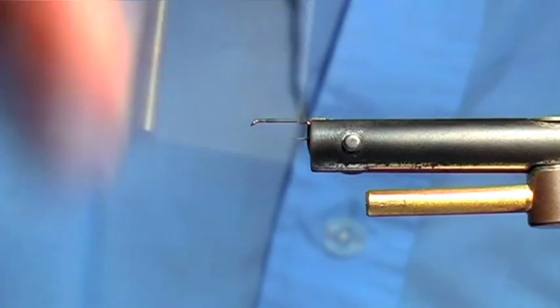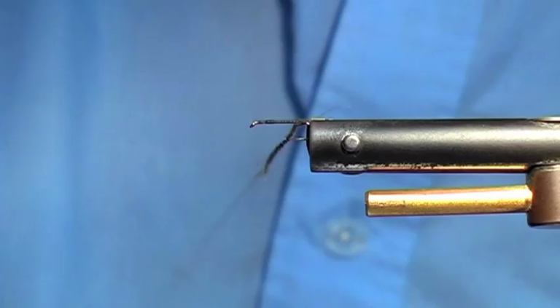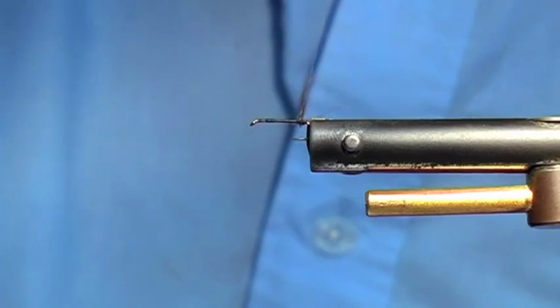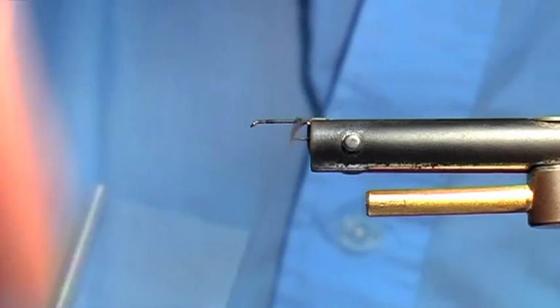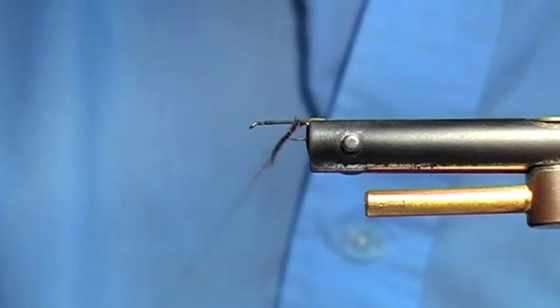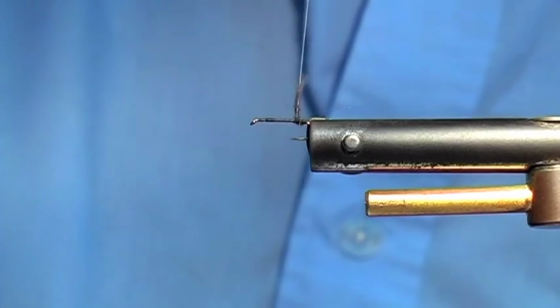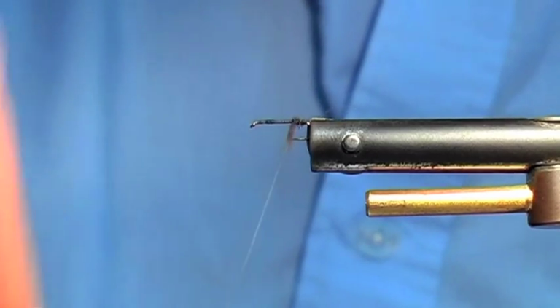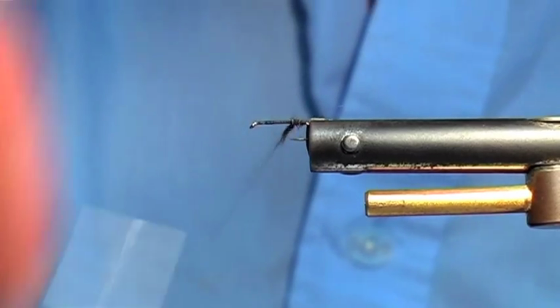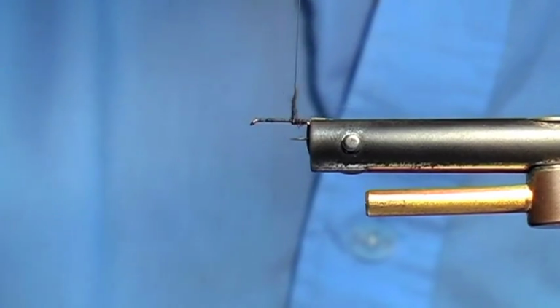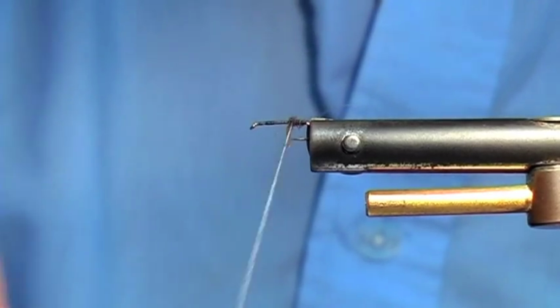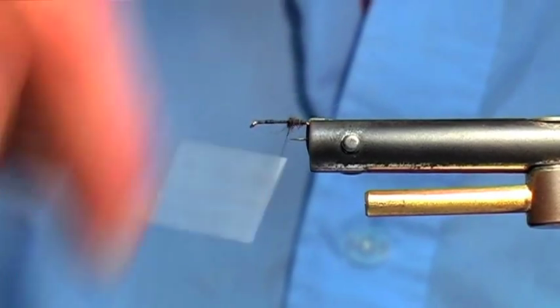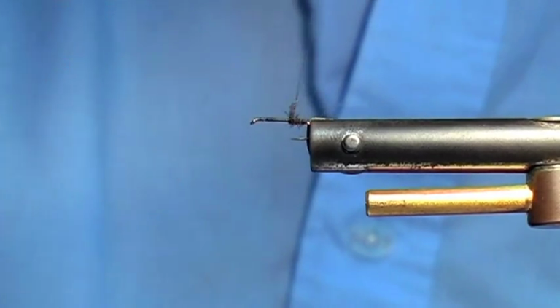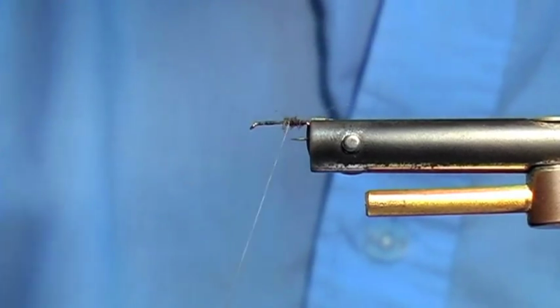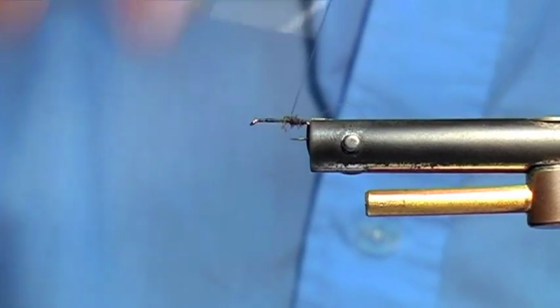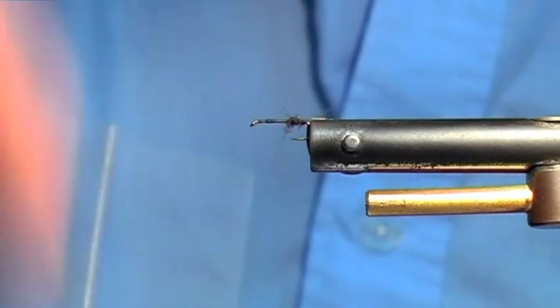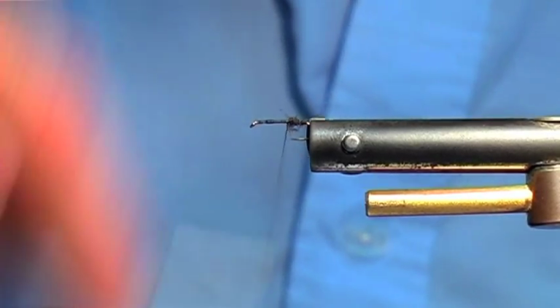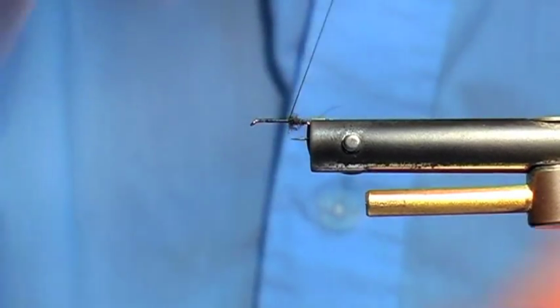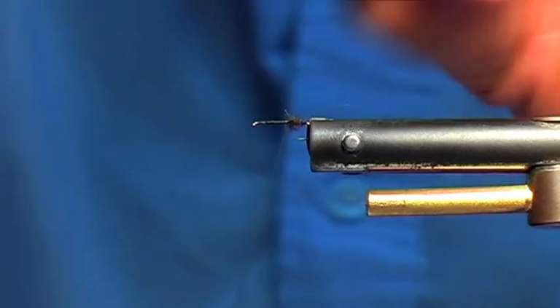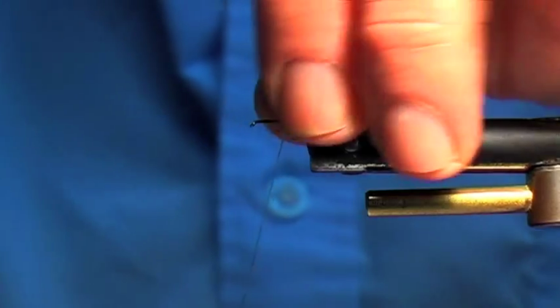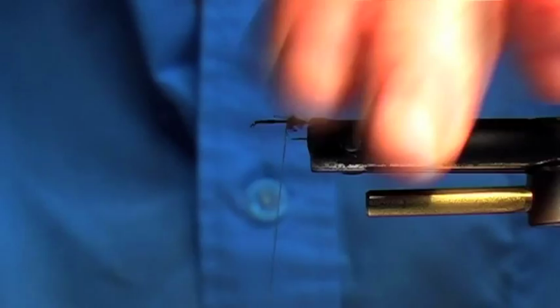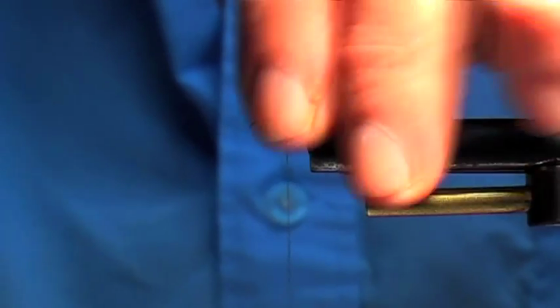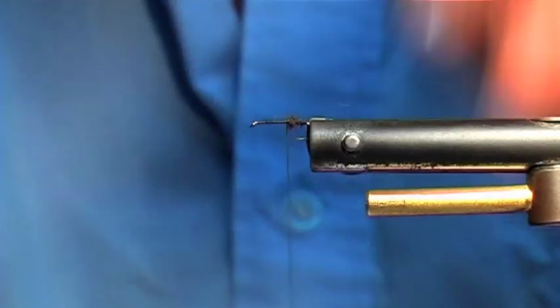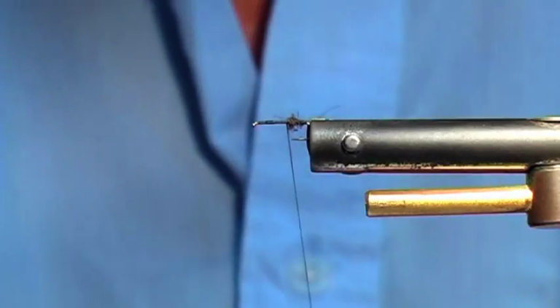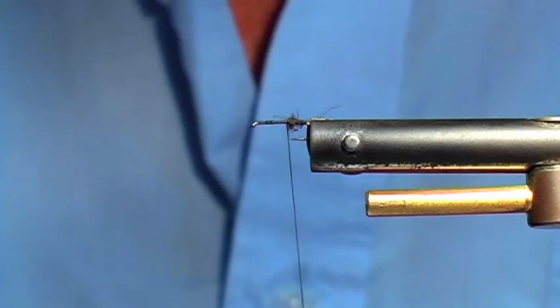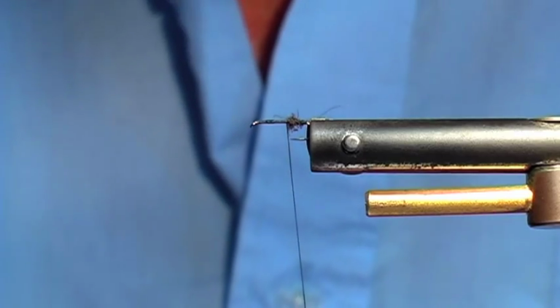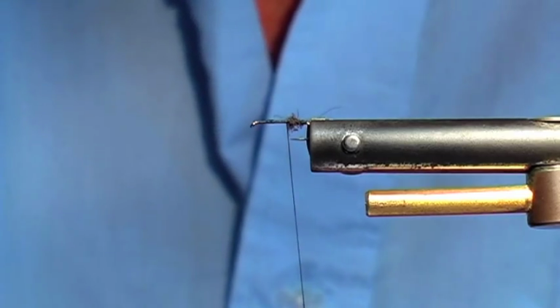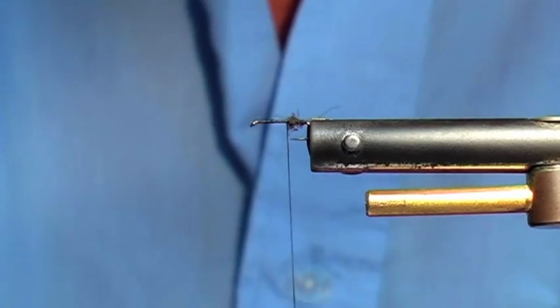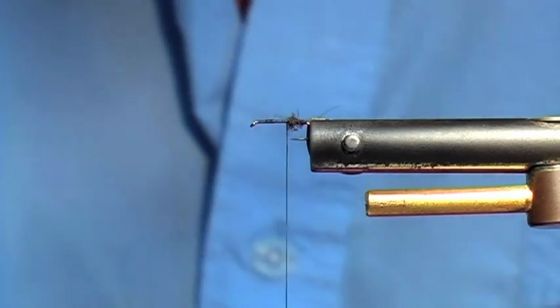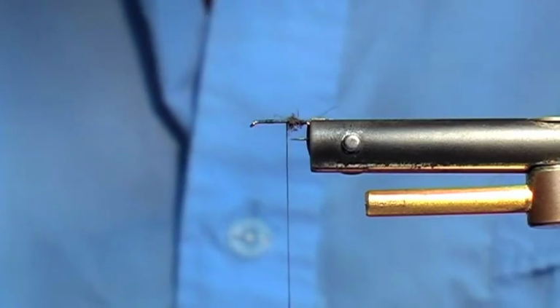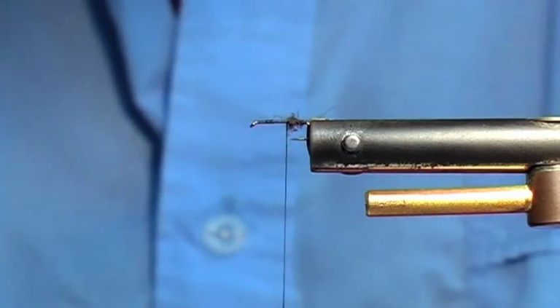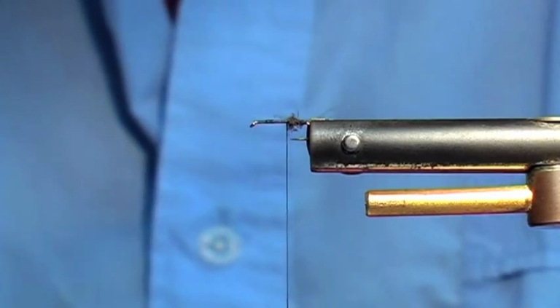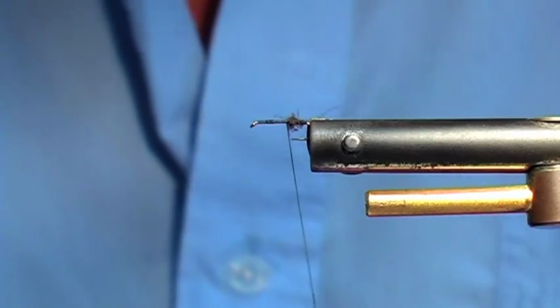Now you can also change the colour of this body. Fishing rivers and that, you're probably better off with a little bit of green.